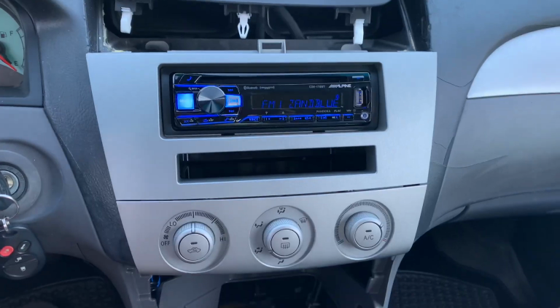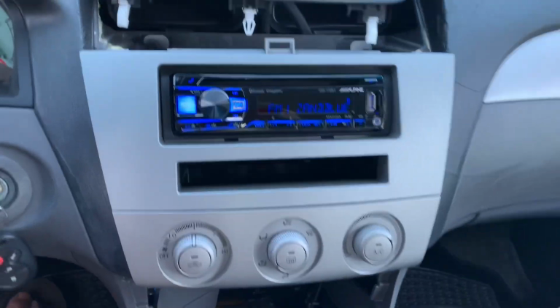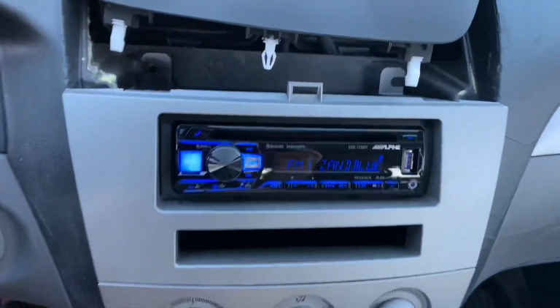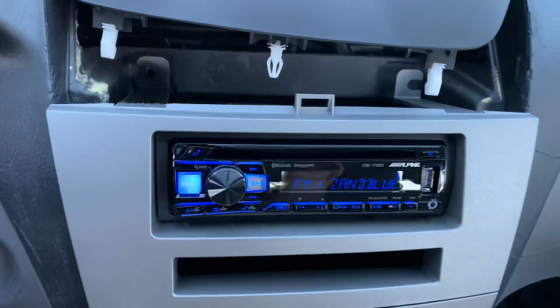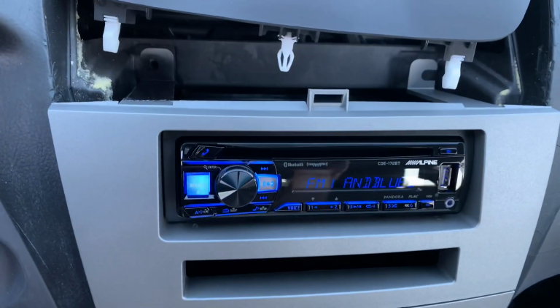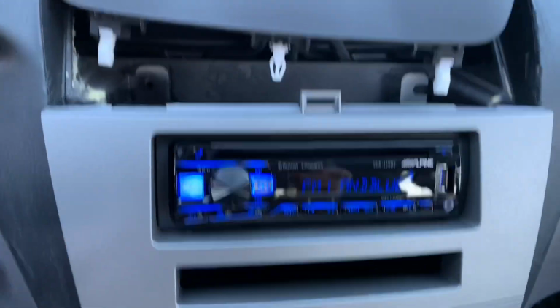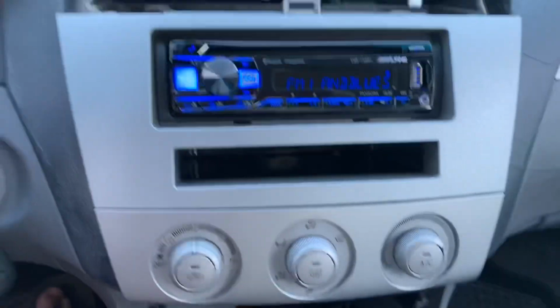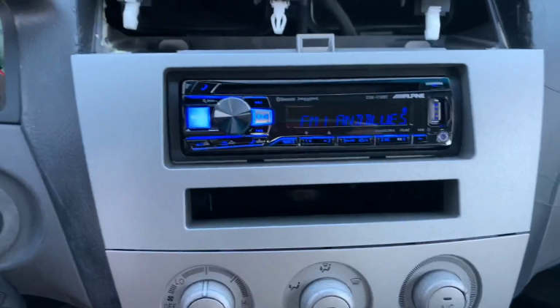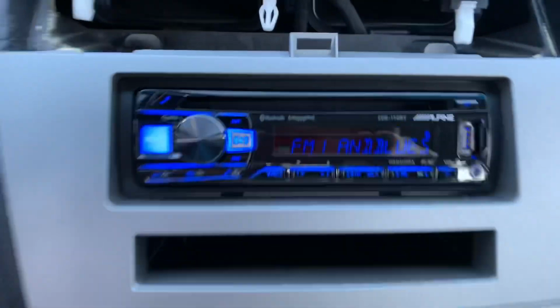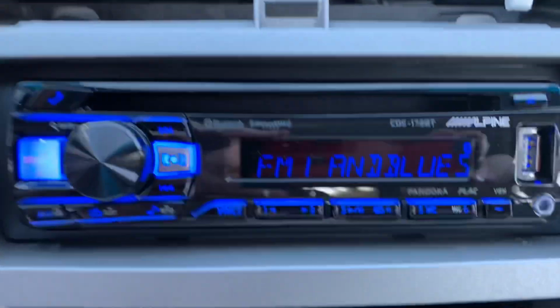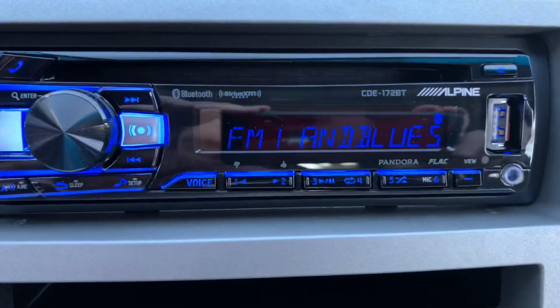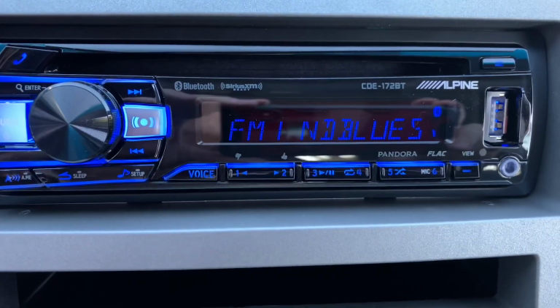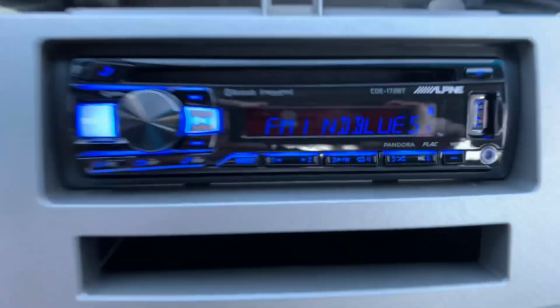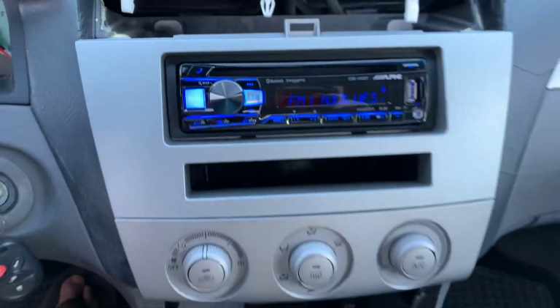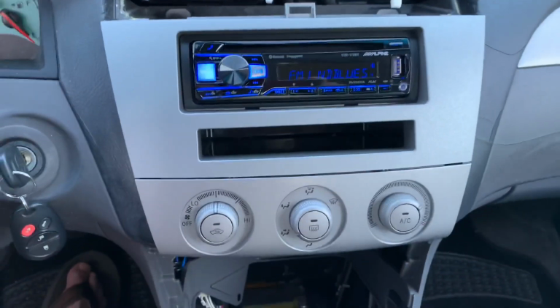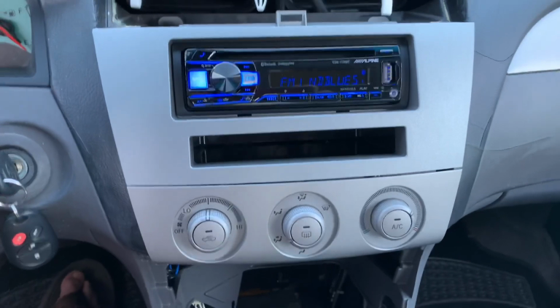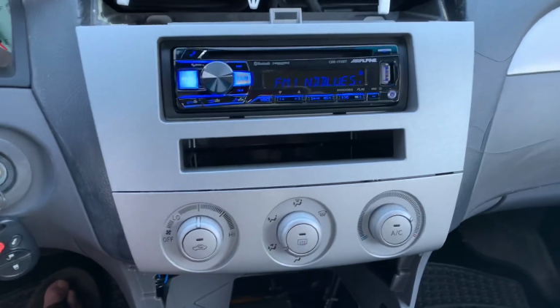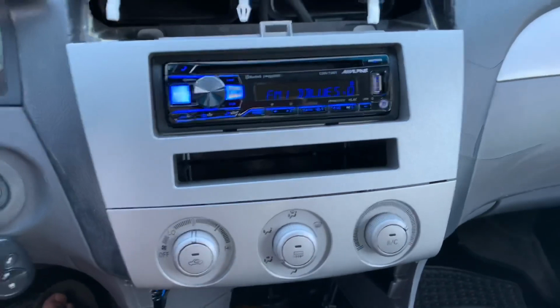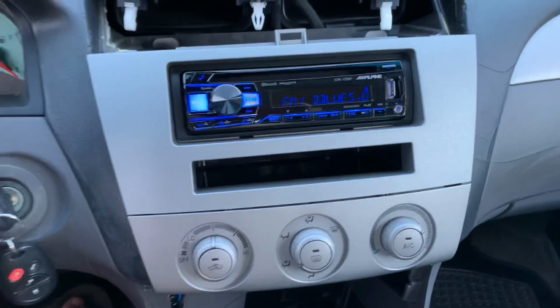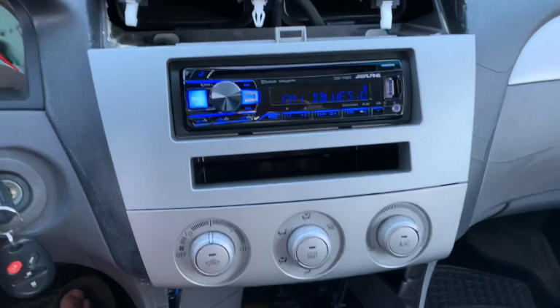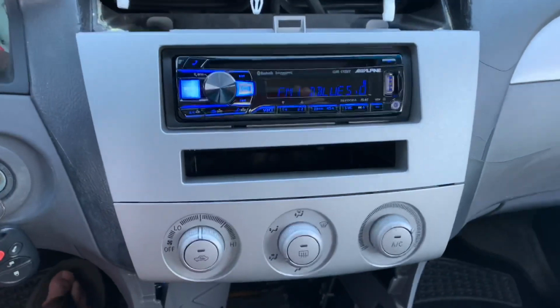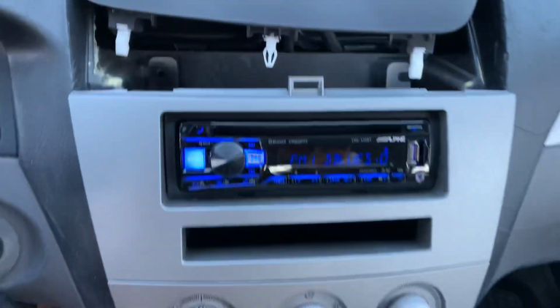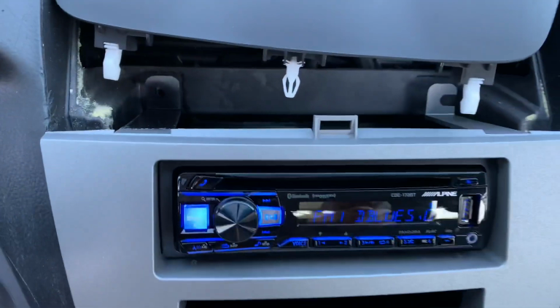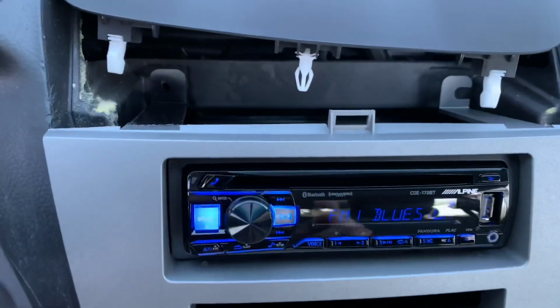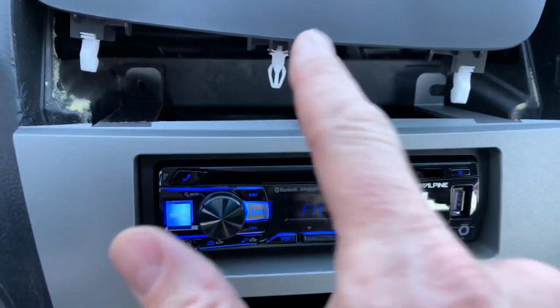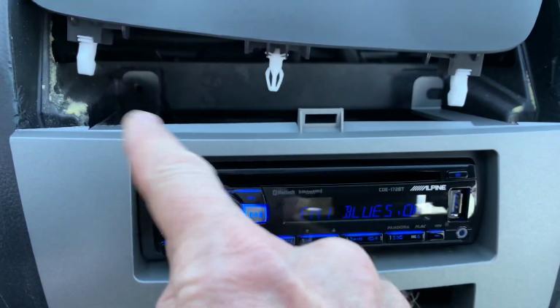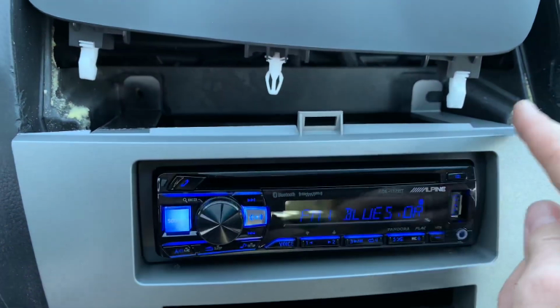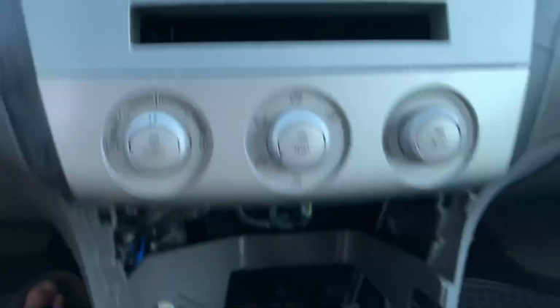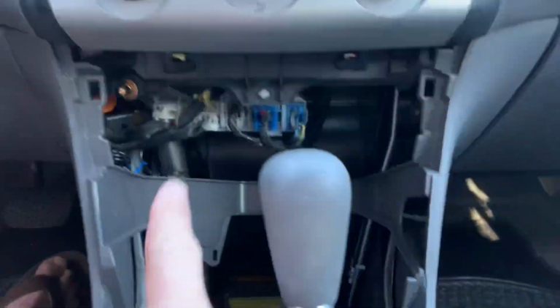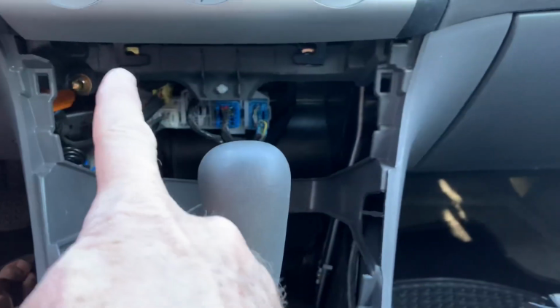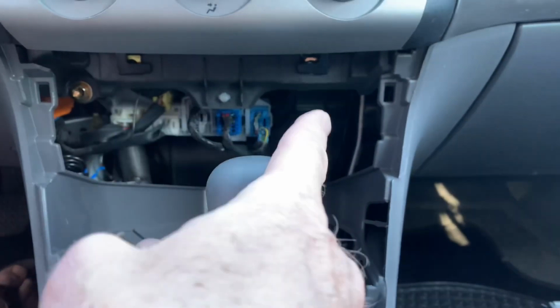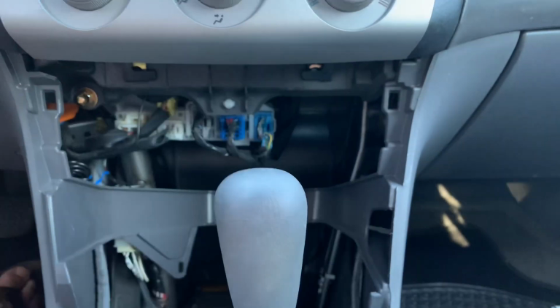With everything plugged in, before you bolt it down, make sure the radio turns on and make sure it runs — which it does. Make sure you hear sound out of the speakers. Then put in one, two, three, four bolts.